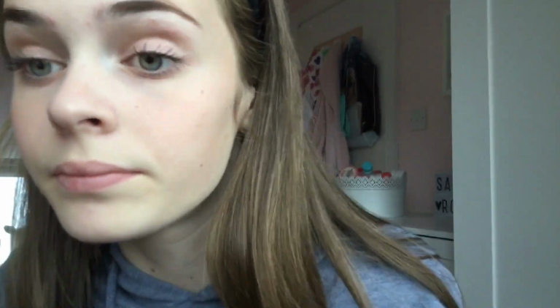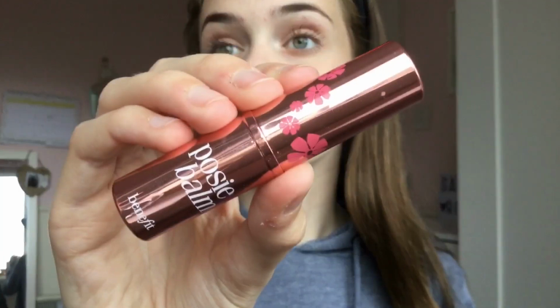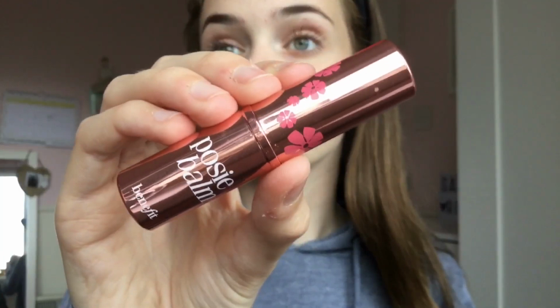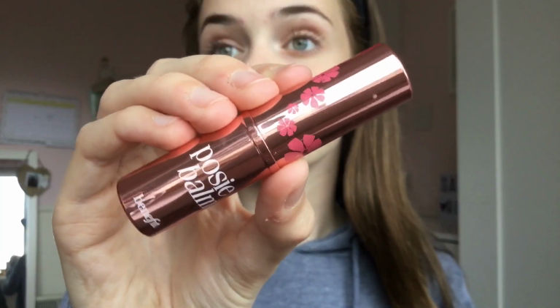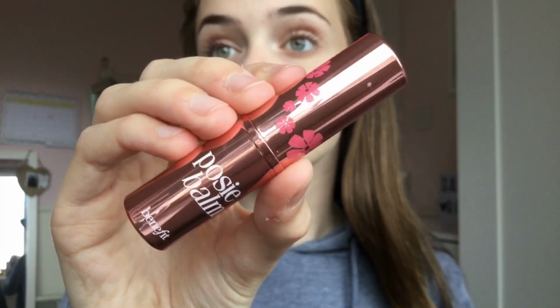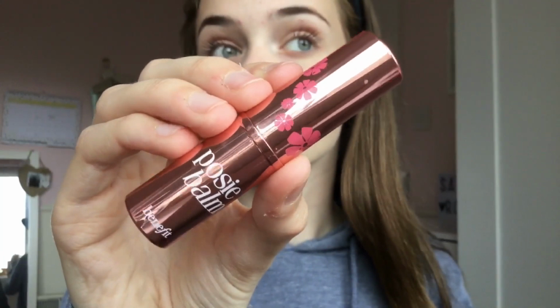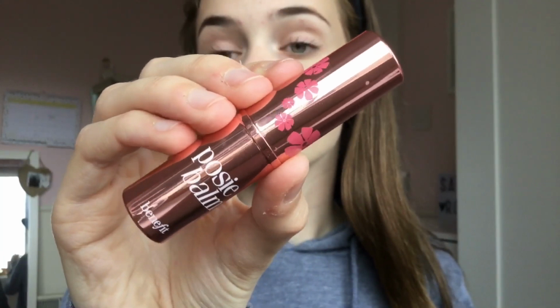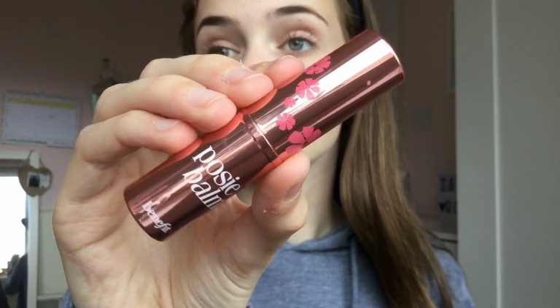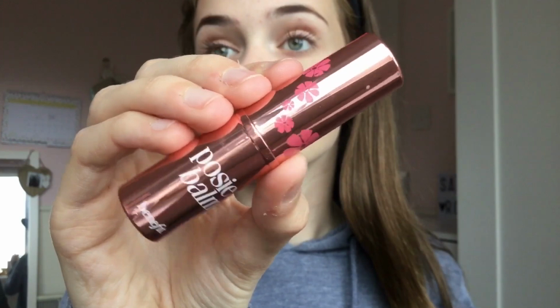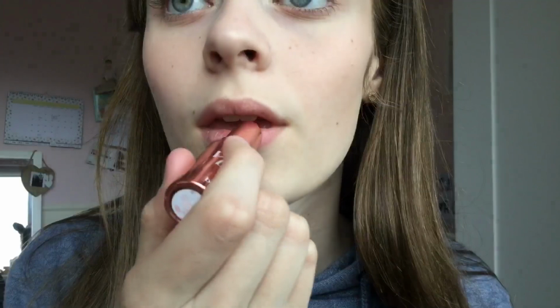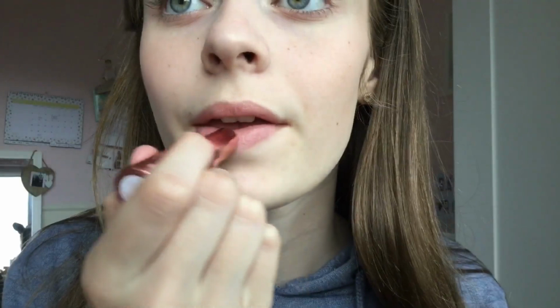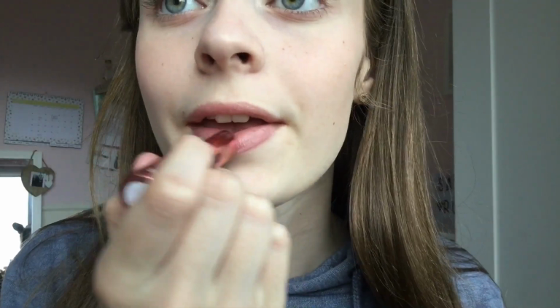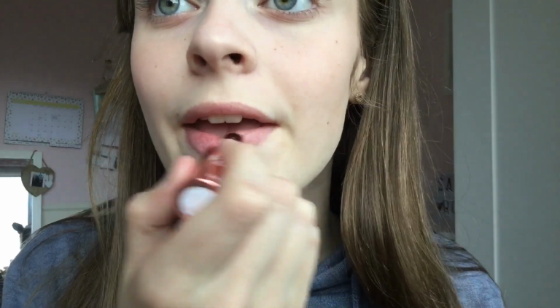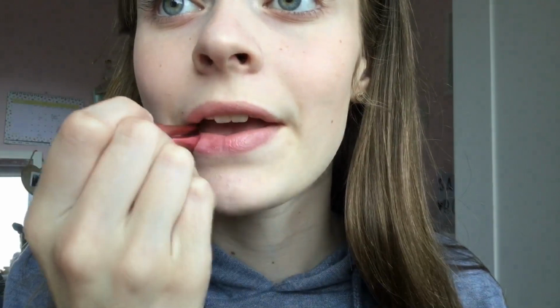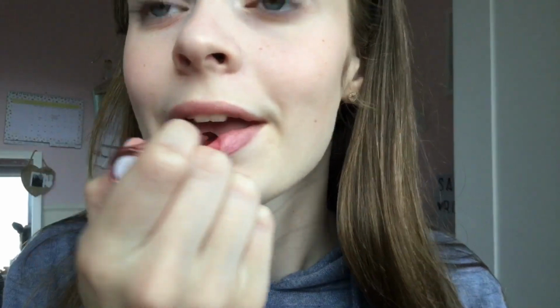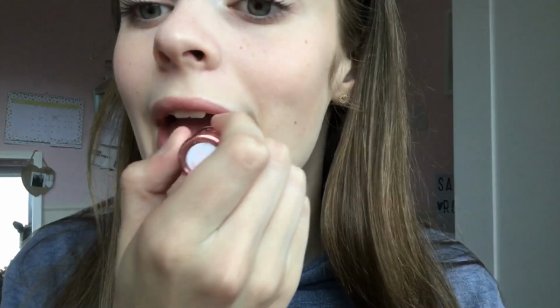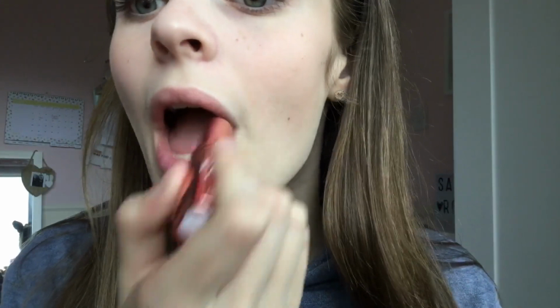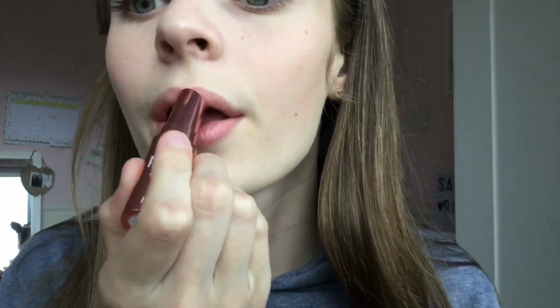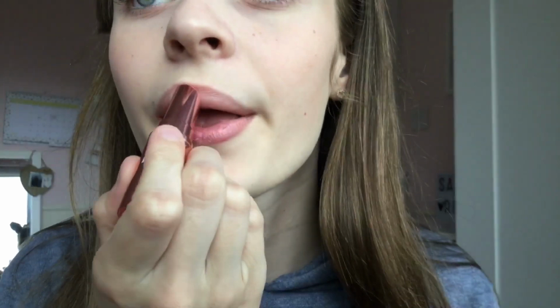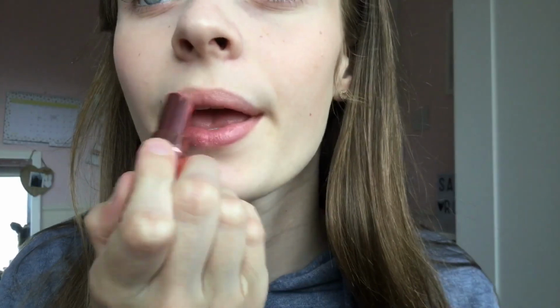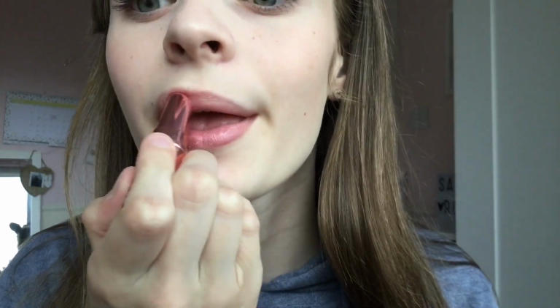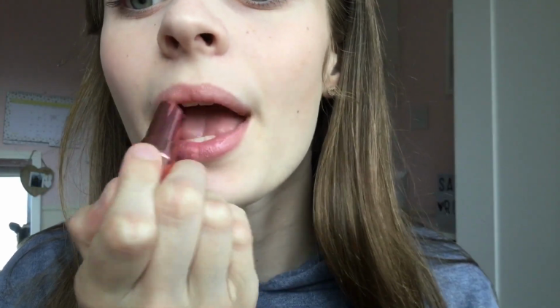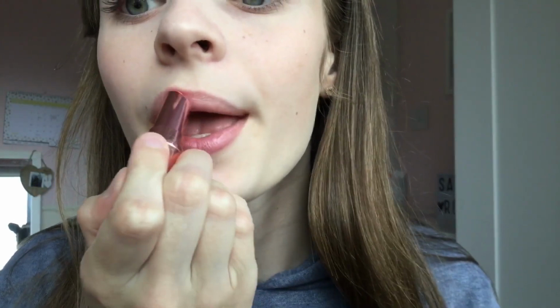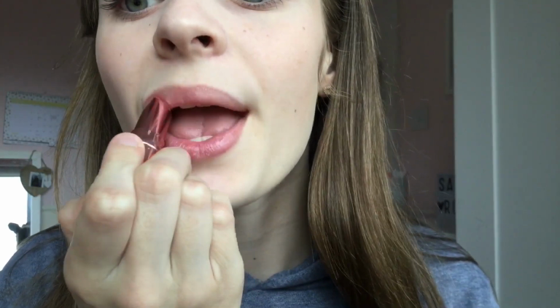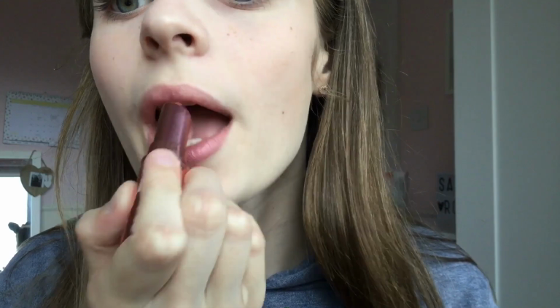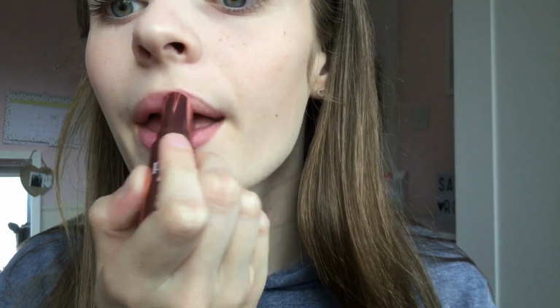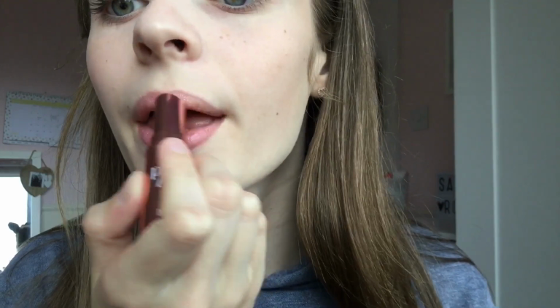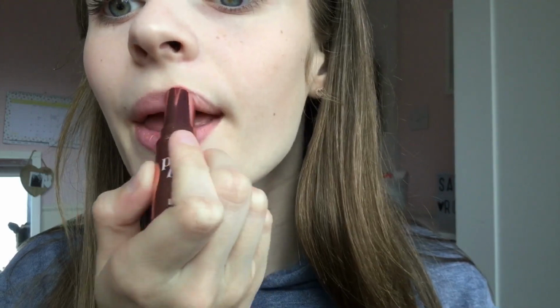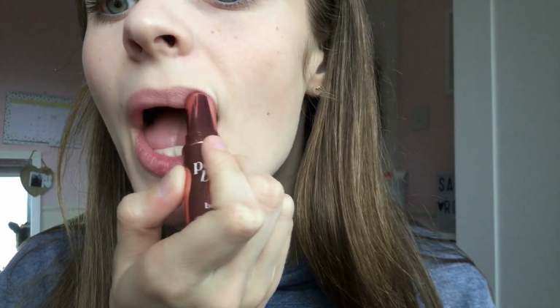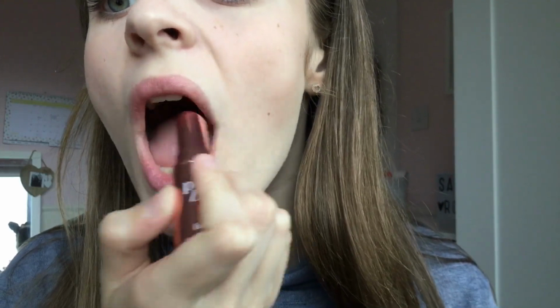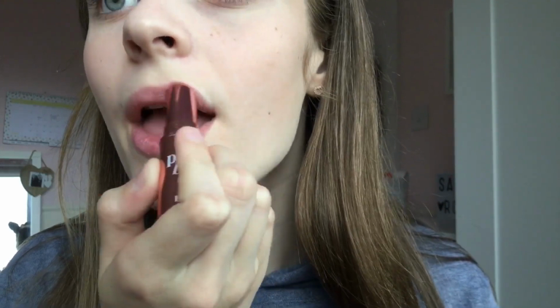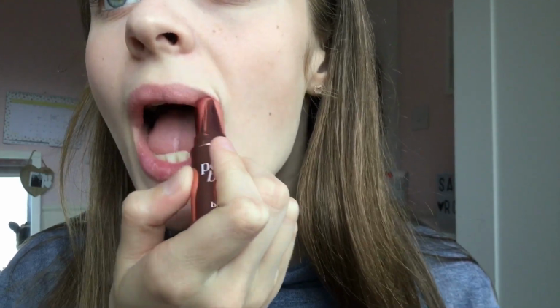To finish off the look I use my Benefit Posy Balm, which adds a nice peachy sheen to the lips. Any lip balm or lipstick that's quite sheer is perfect for school.